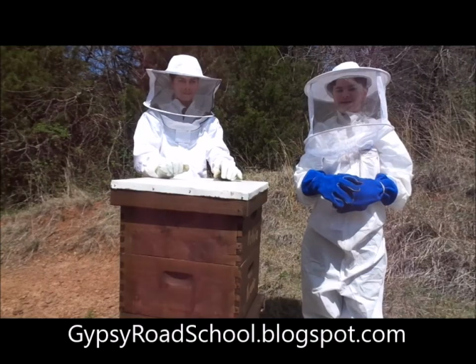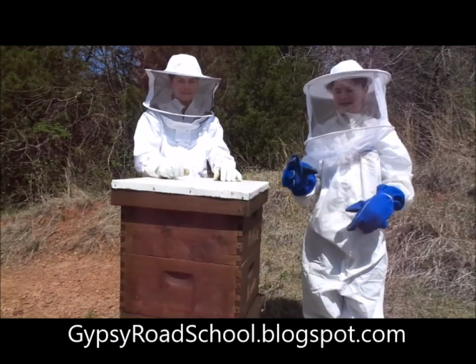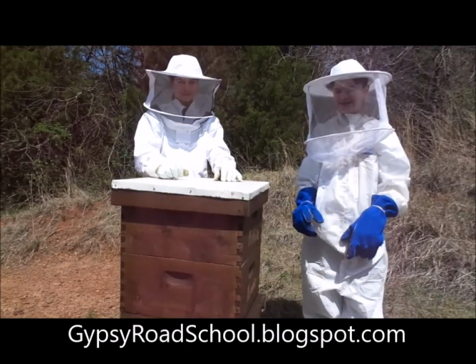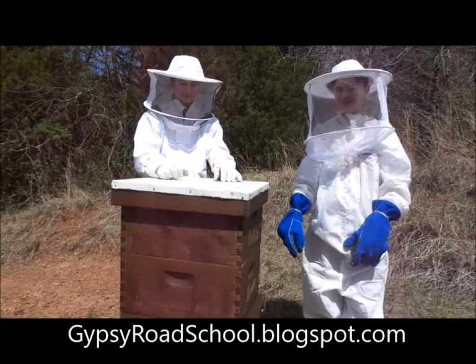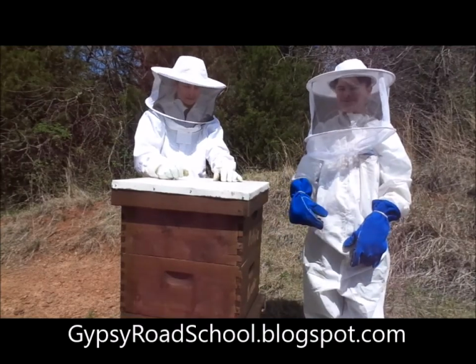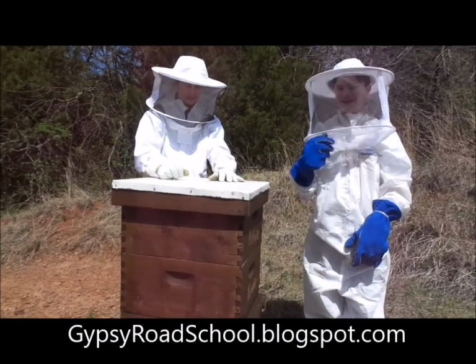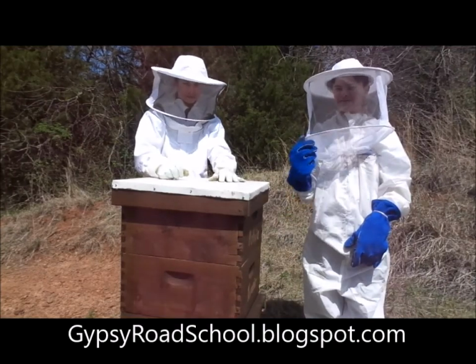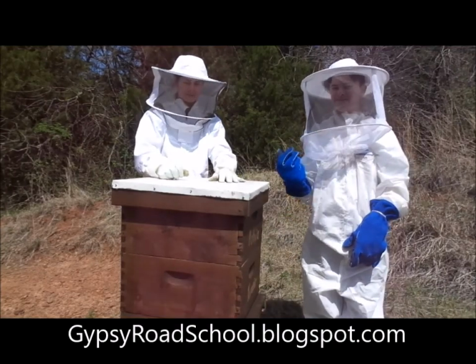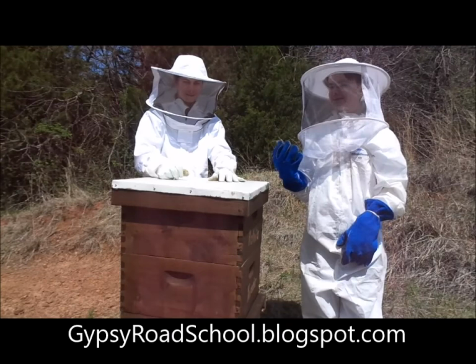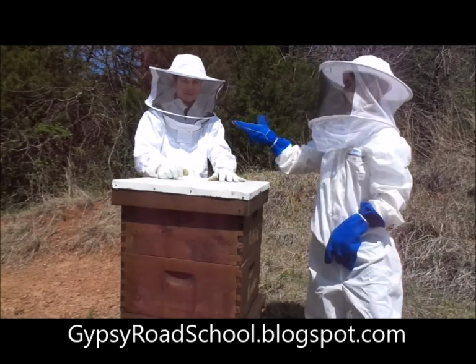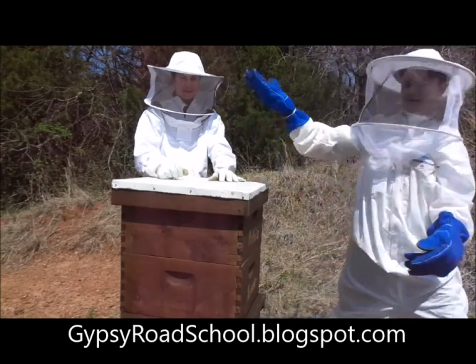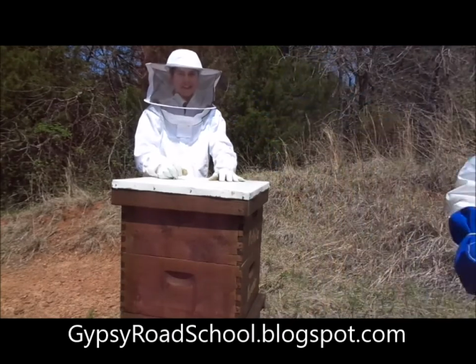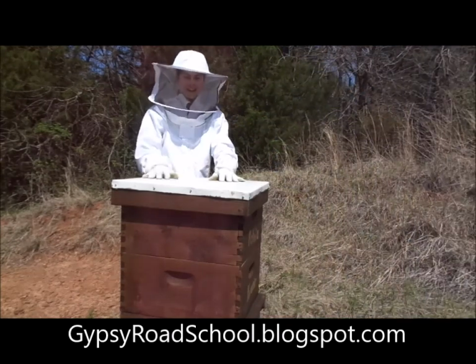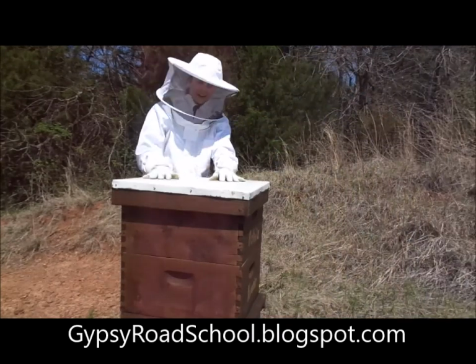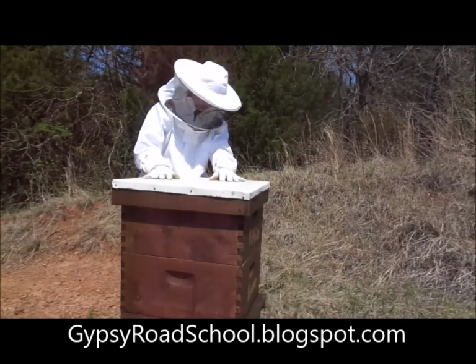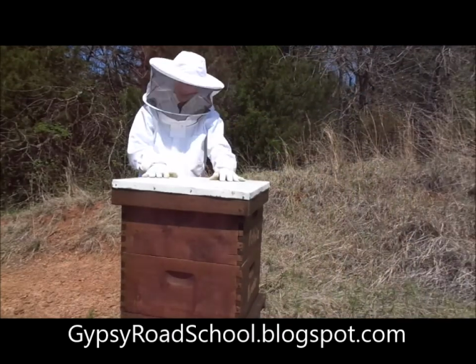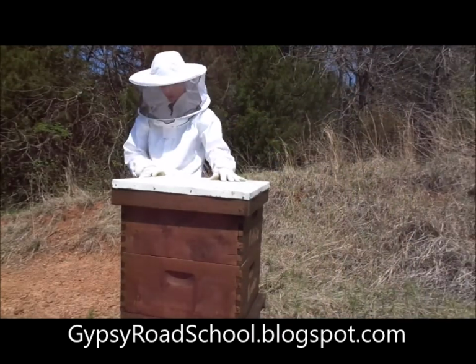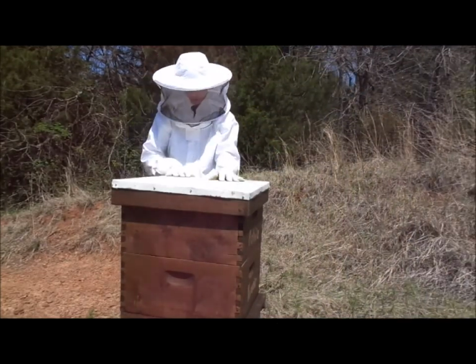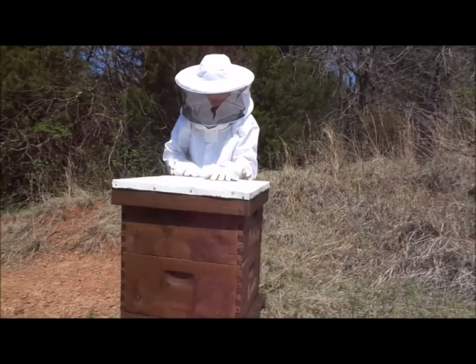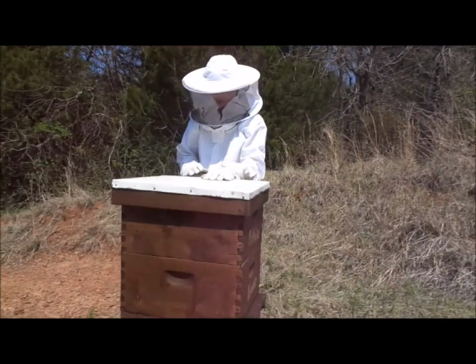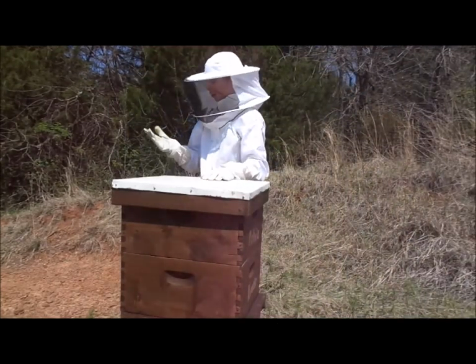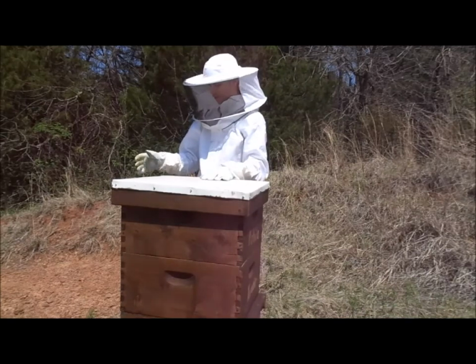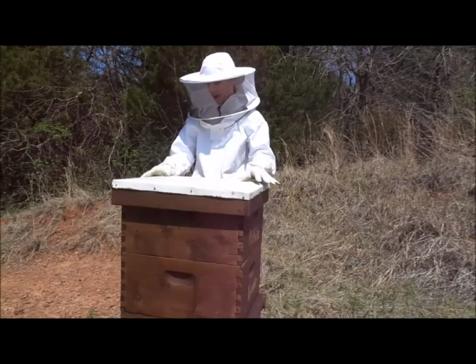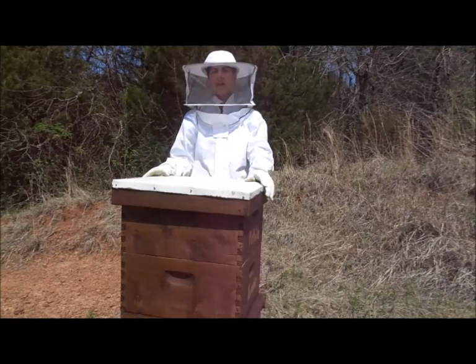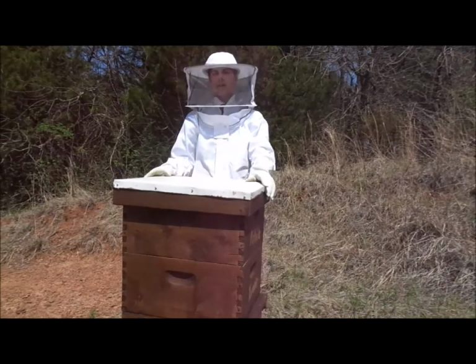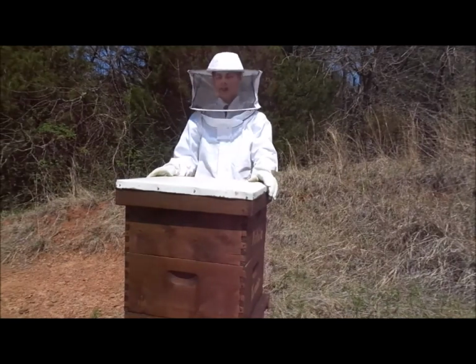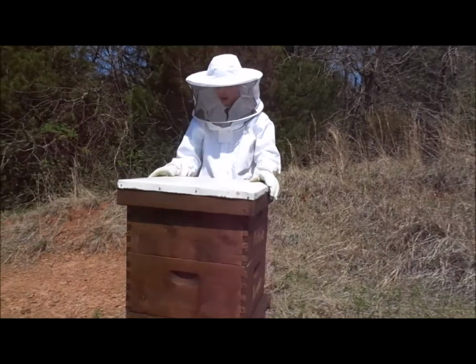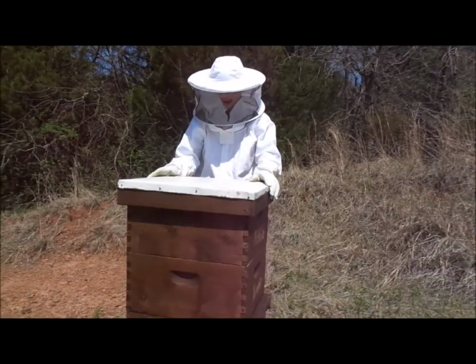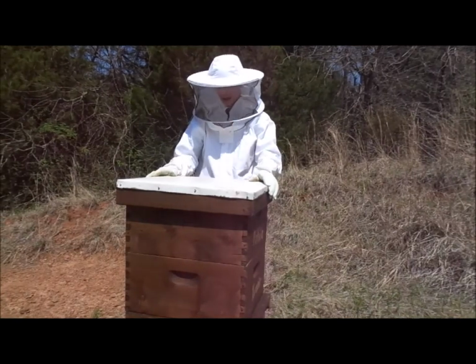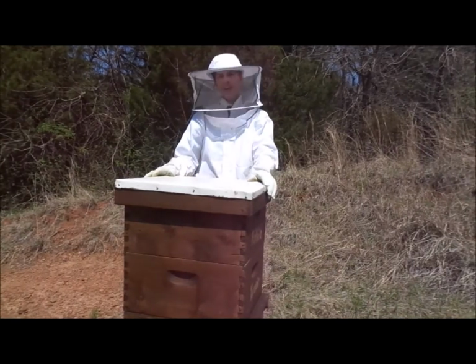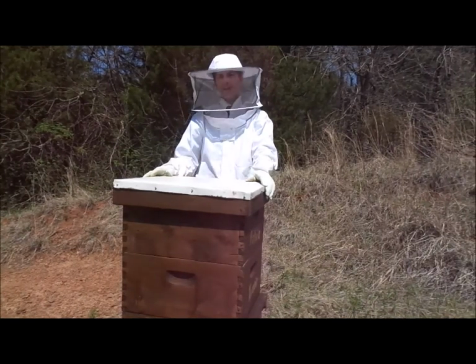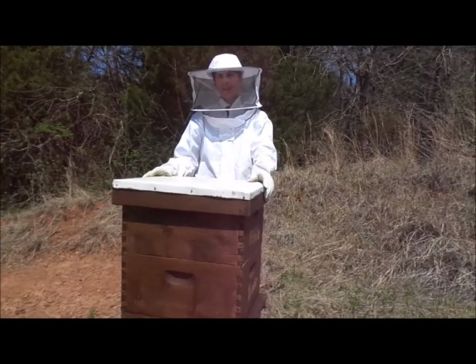Hi, this is Sonny Spell. My brother and I will be telling you about bees. Before we show you a full hive, we are going to show you what an empty hive looks like.